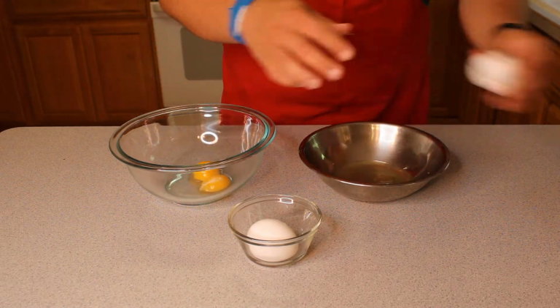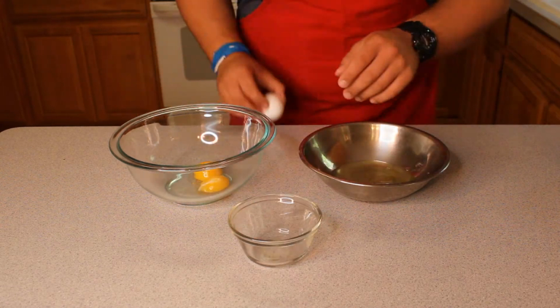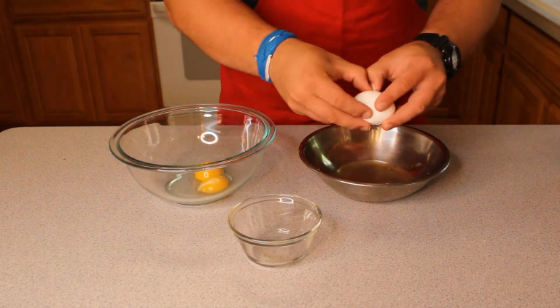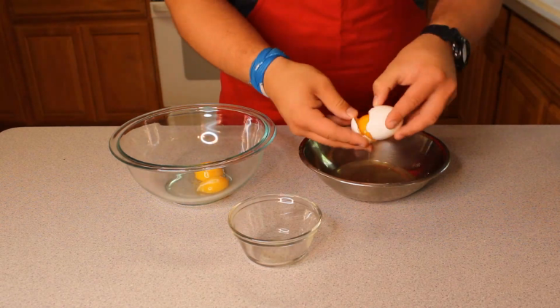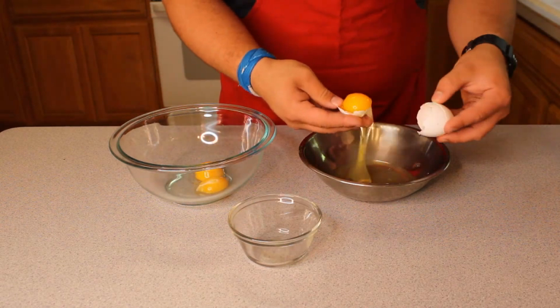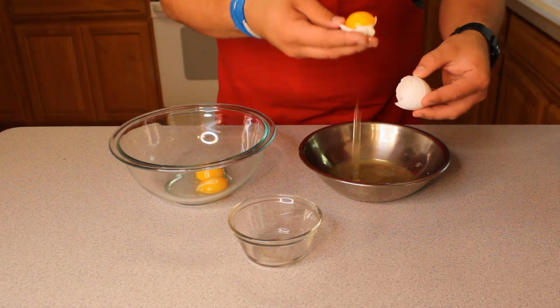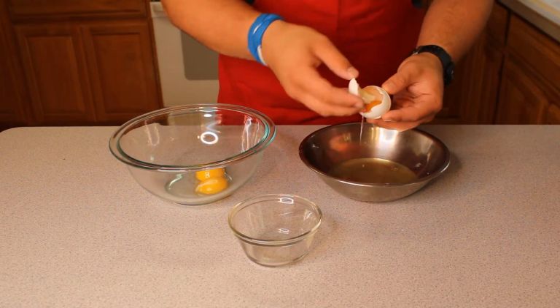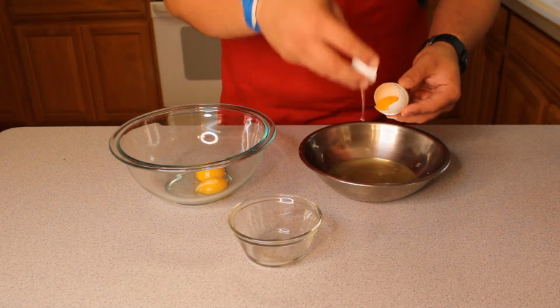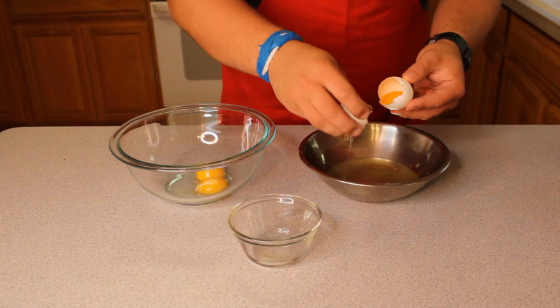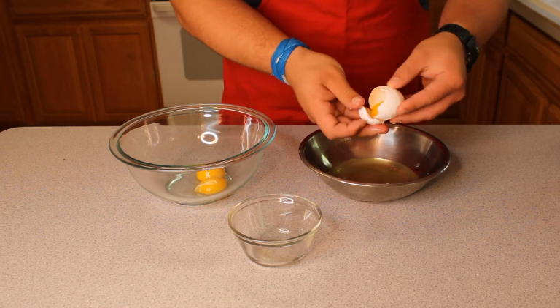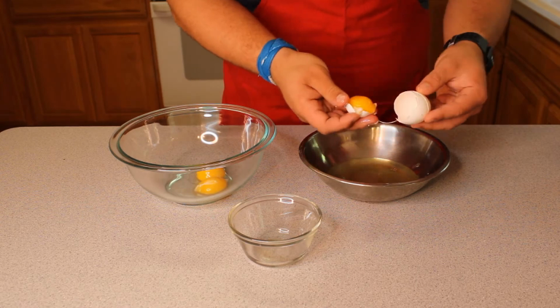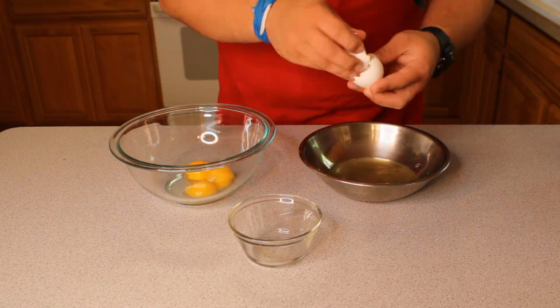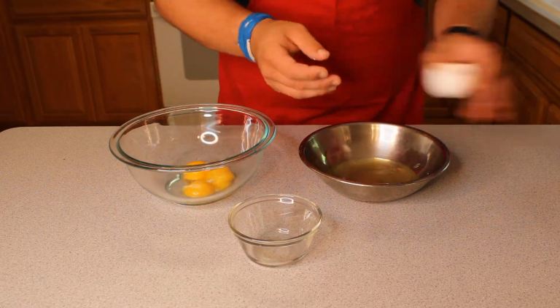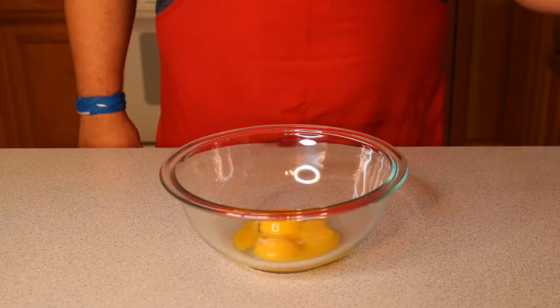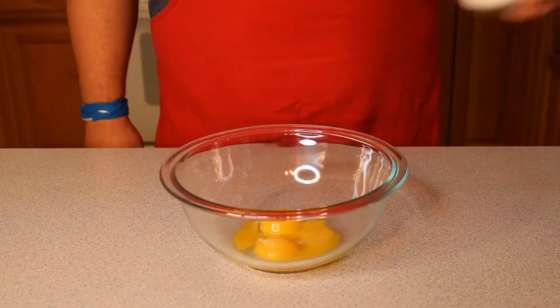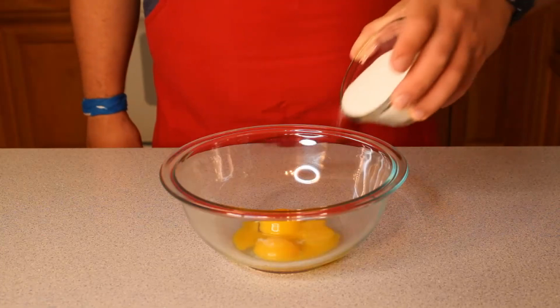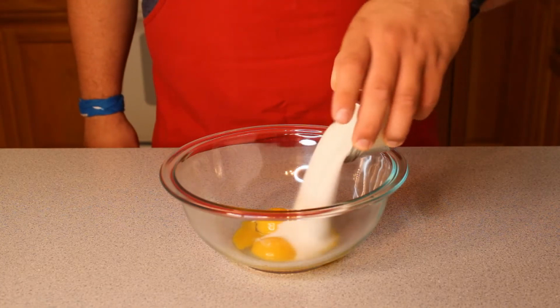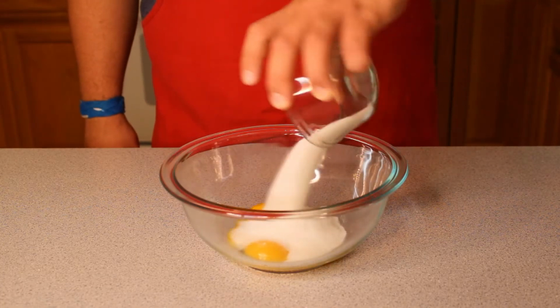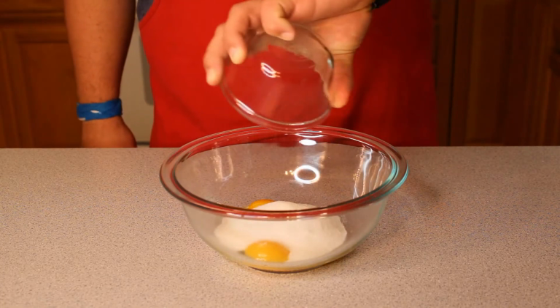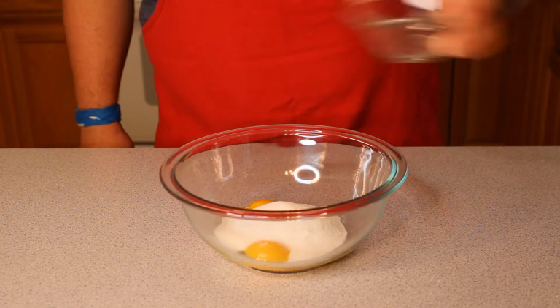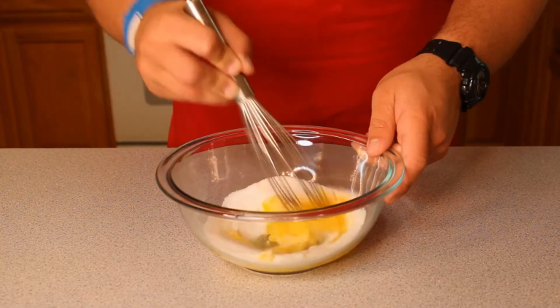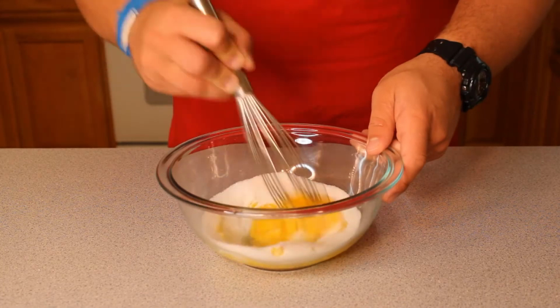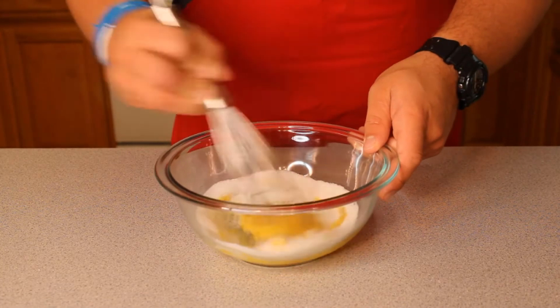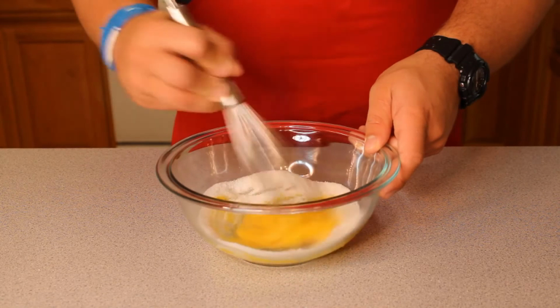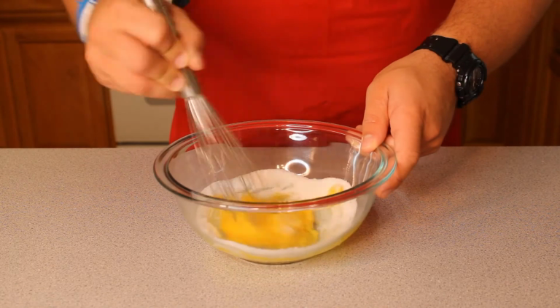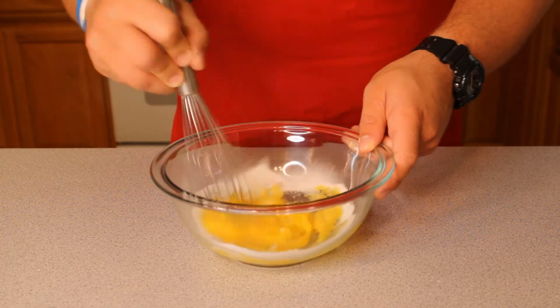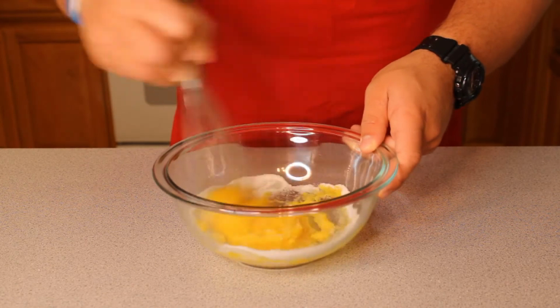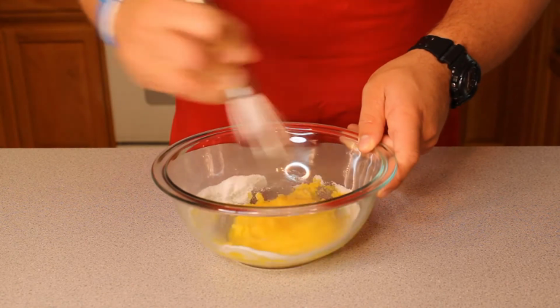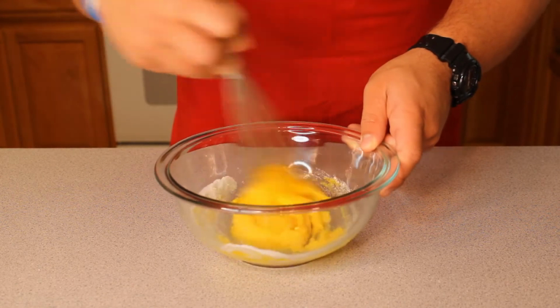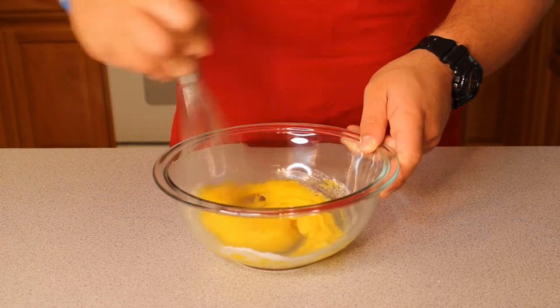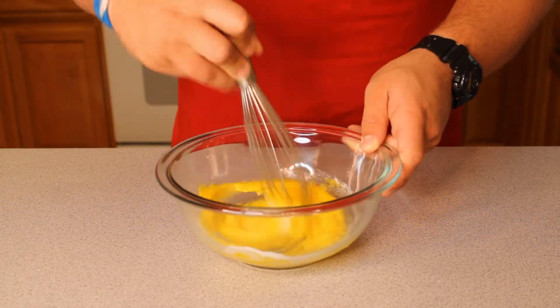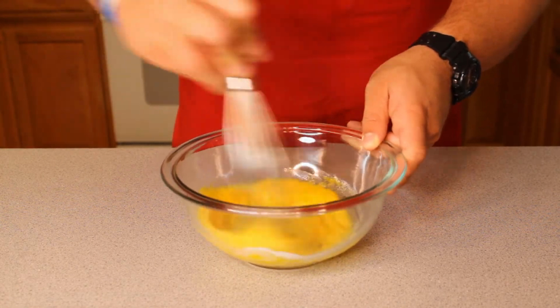So to start off this recipe, we will separate the yolks from three eggs and place them in a large glass bowl. Then we will add a half cup of sugar. Whip the egg yolks and the sugar together until they lighten in color and the sugar has mostly dissolved.